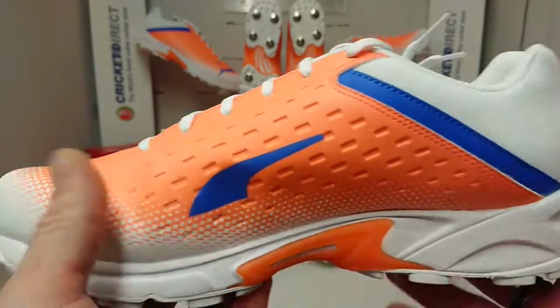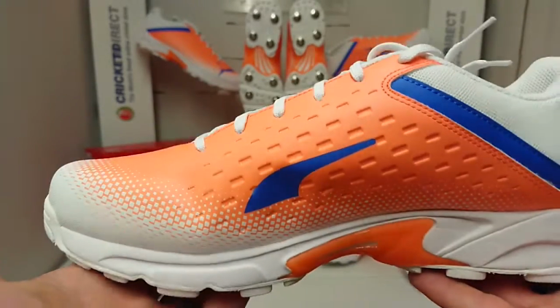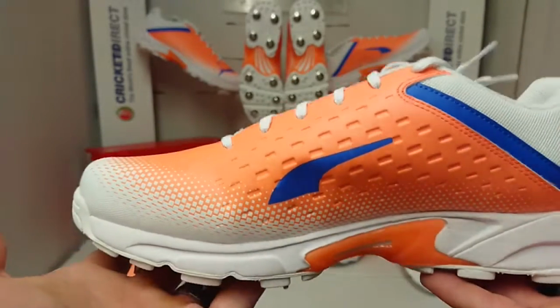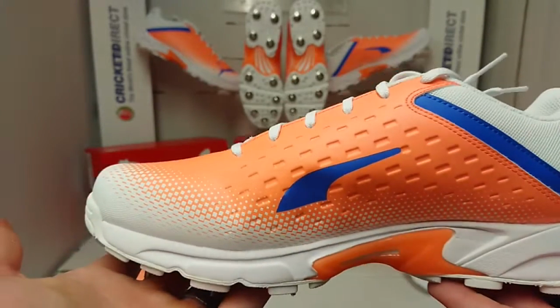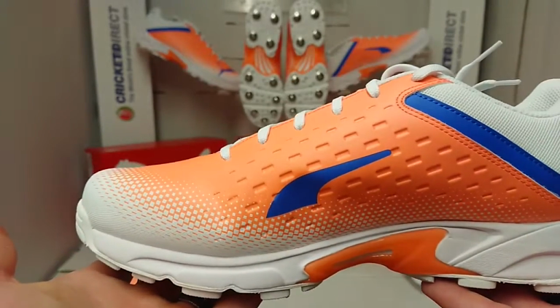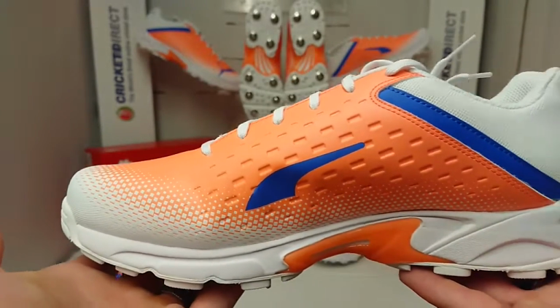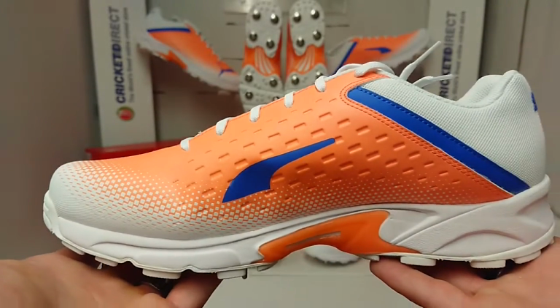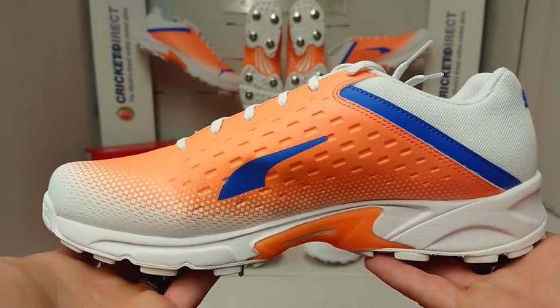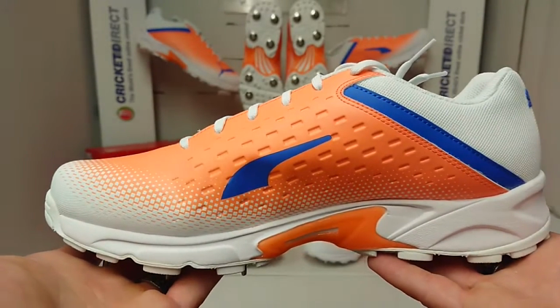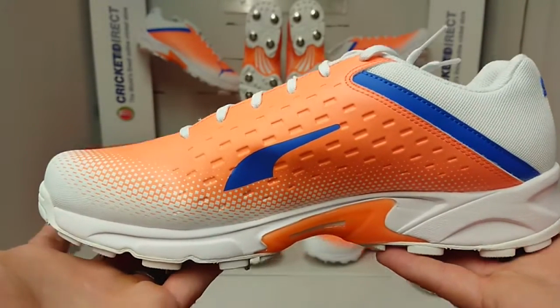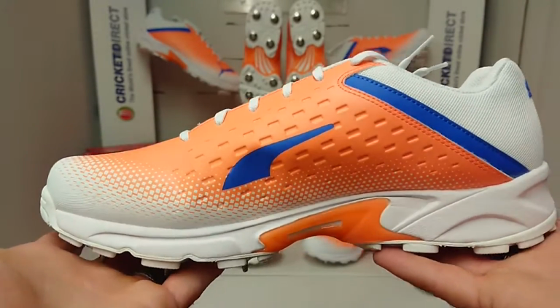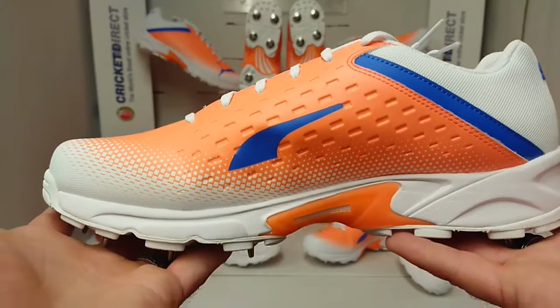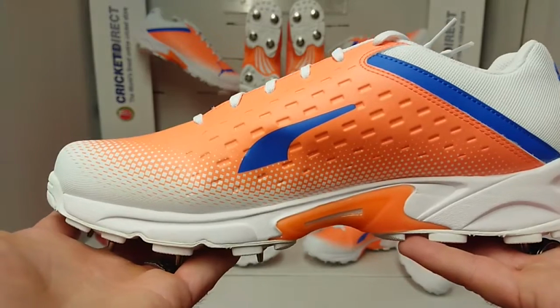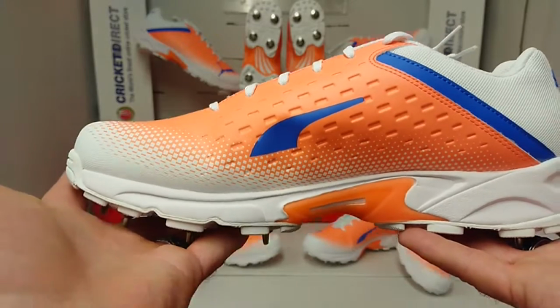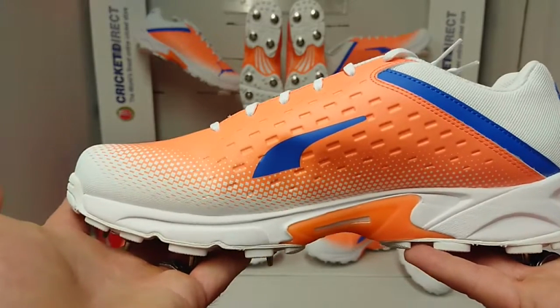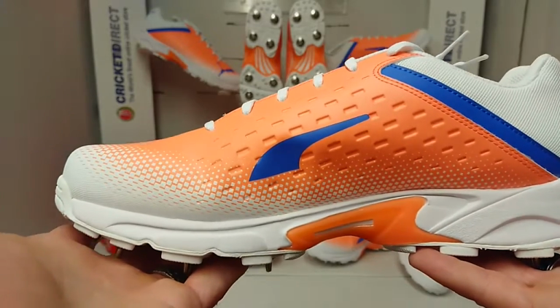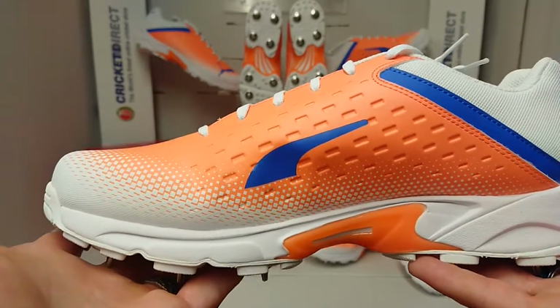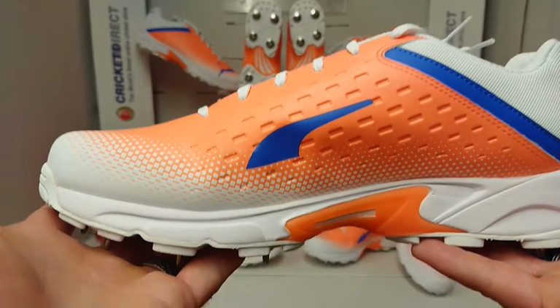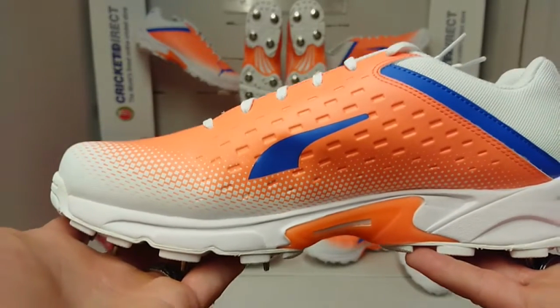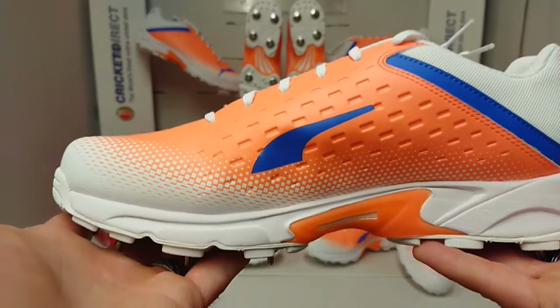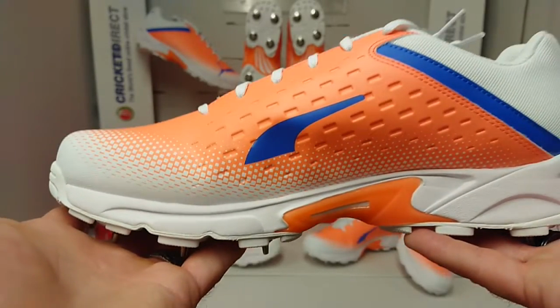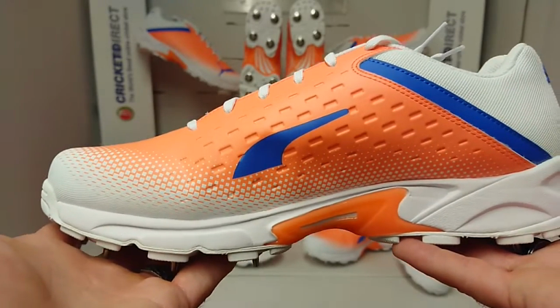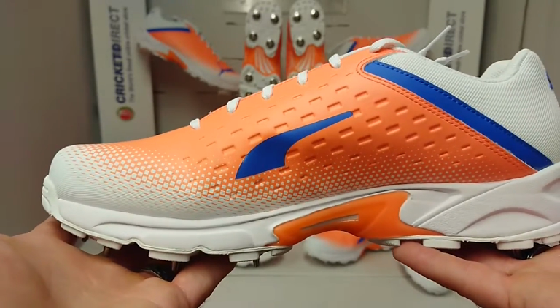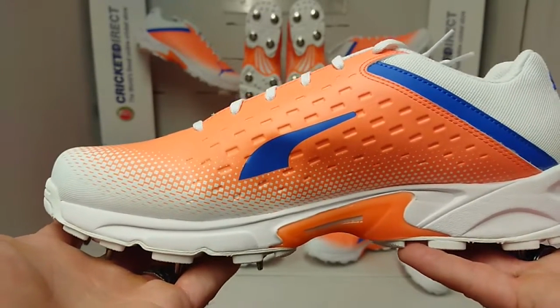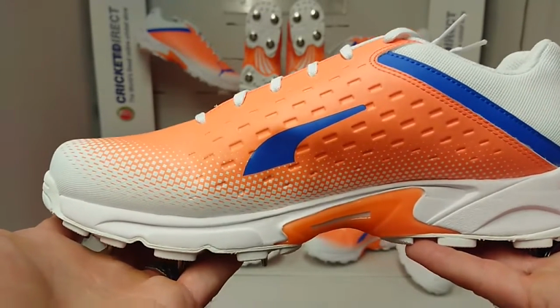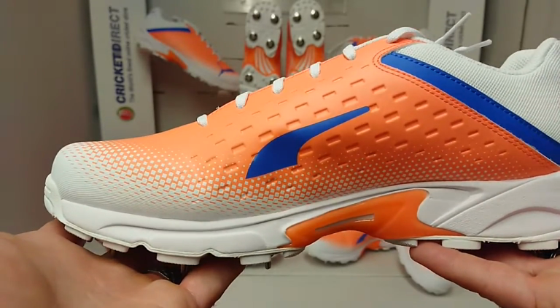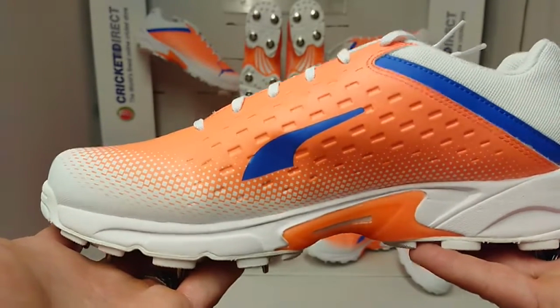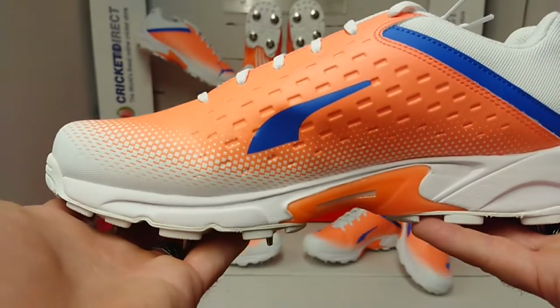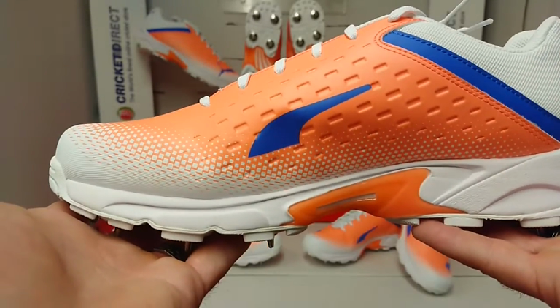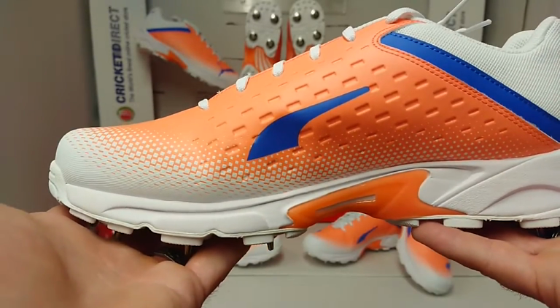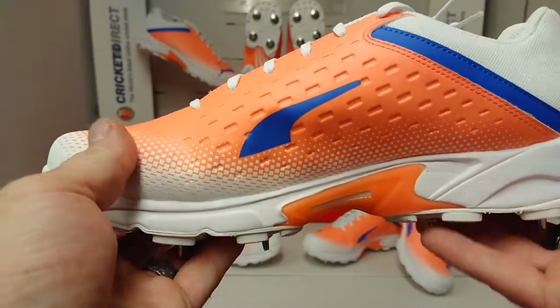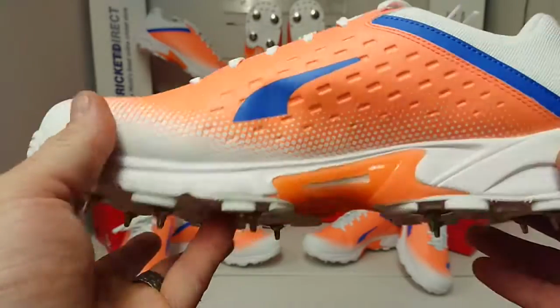These shoes are slightly heavier than the 22.1s, however if you're a bowling all-rounder and a seamer and you do prefer a little bit more weight in your shoe, then these might be the ones for you.